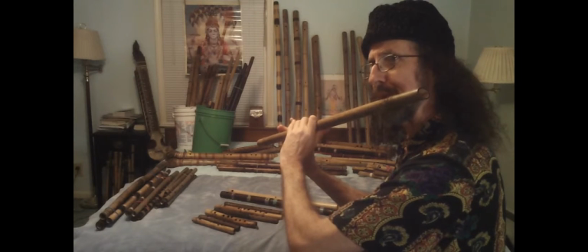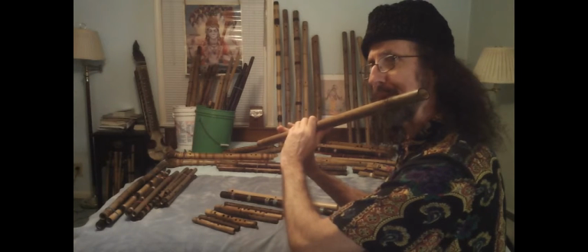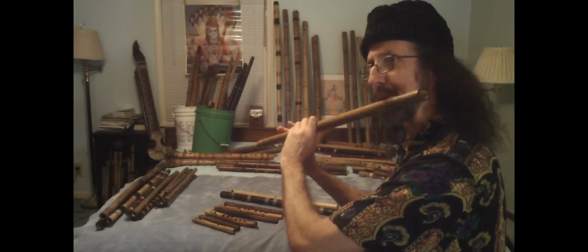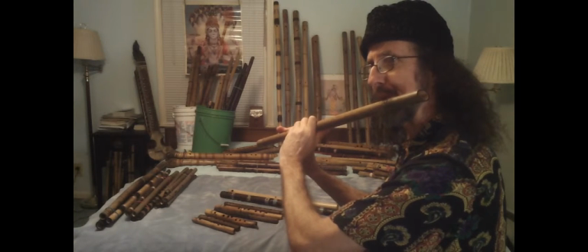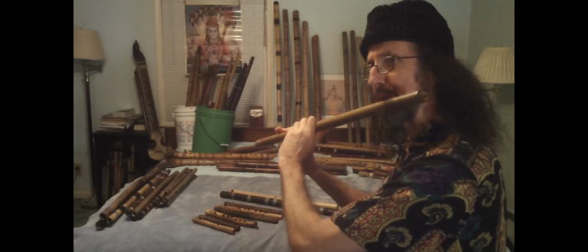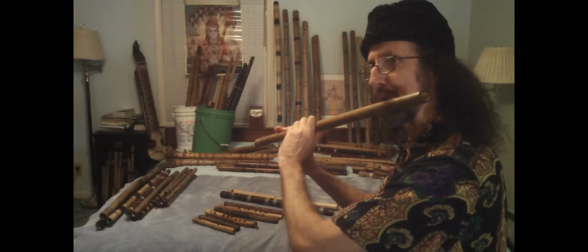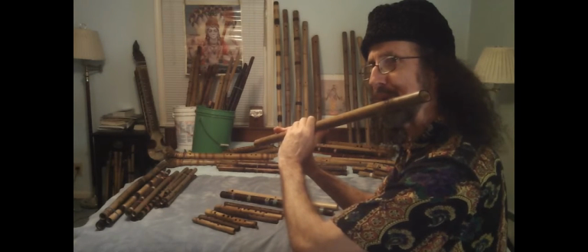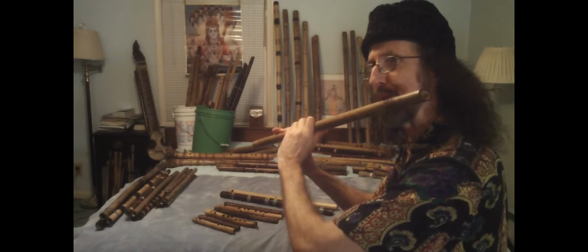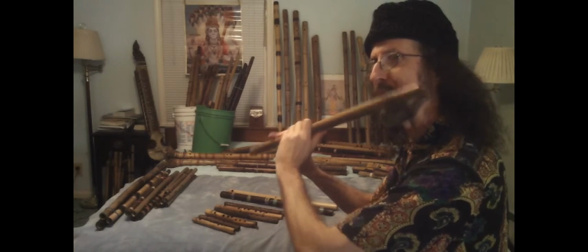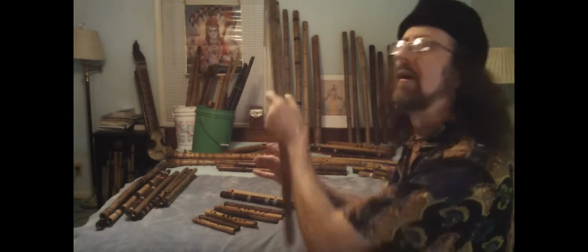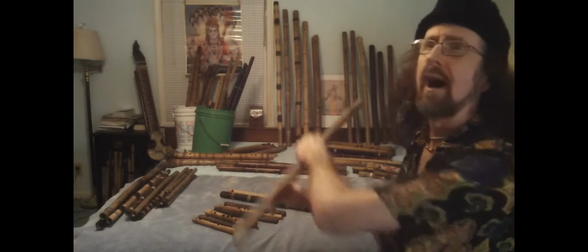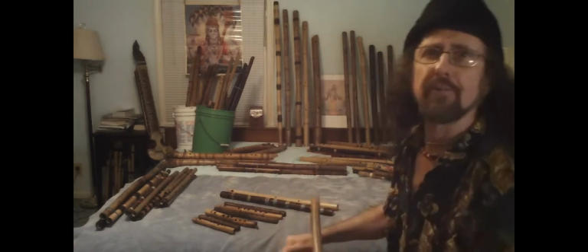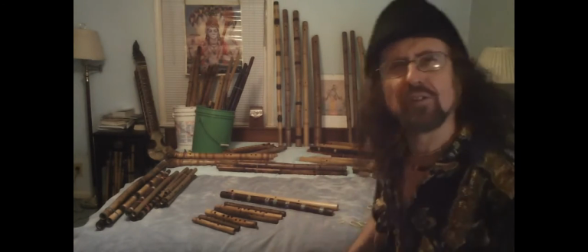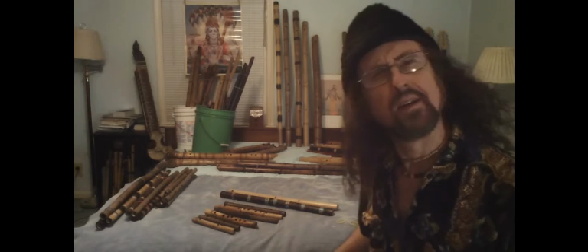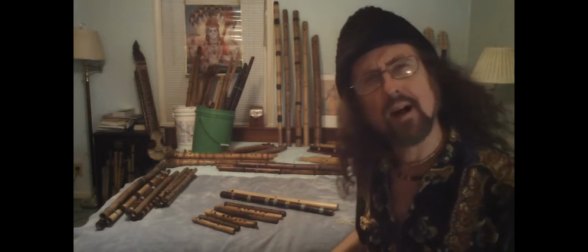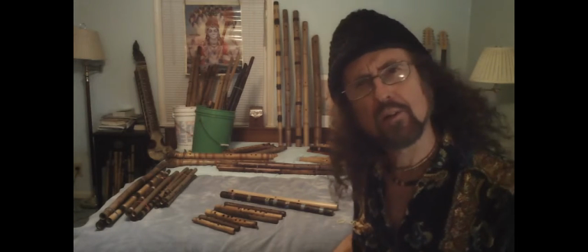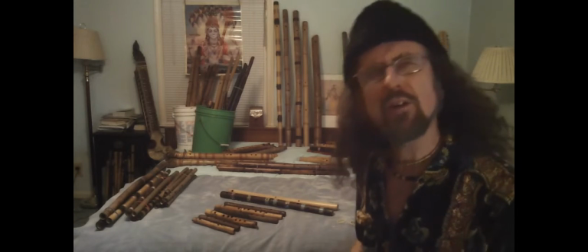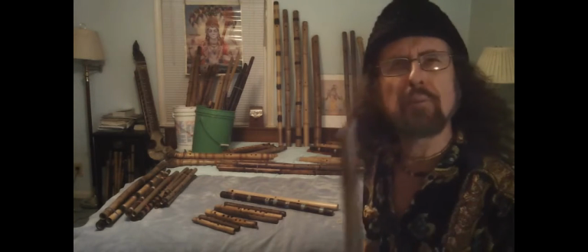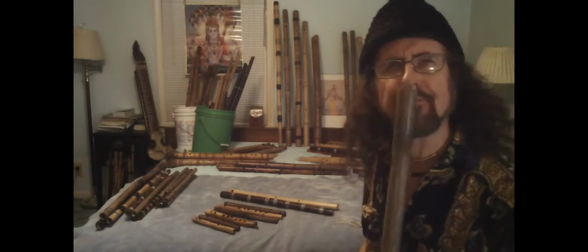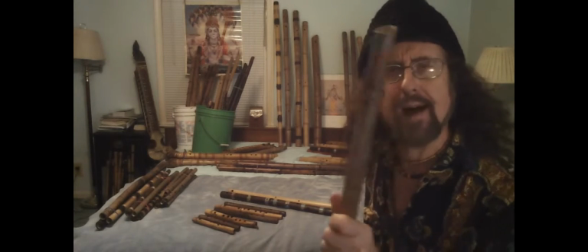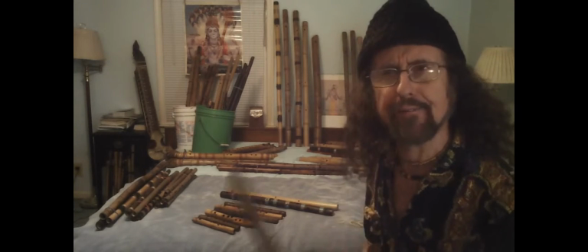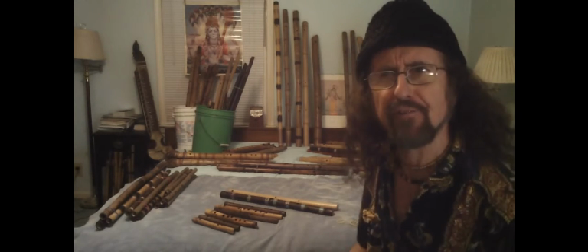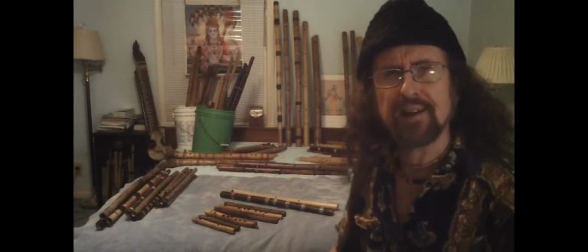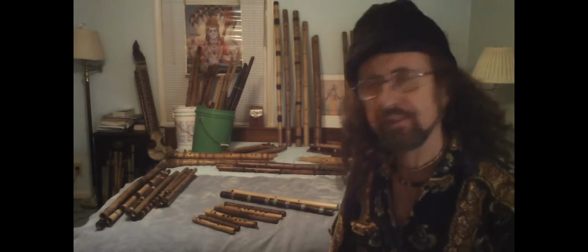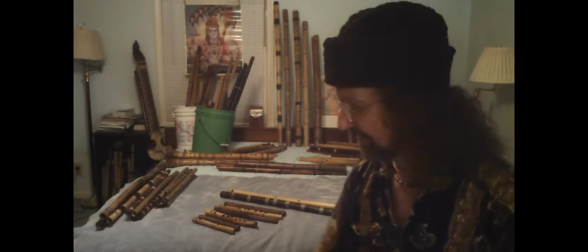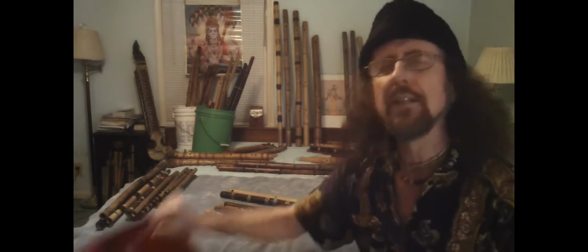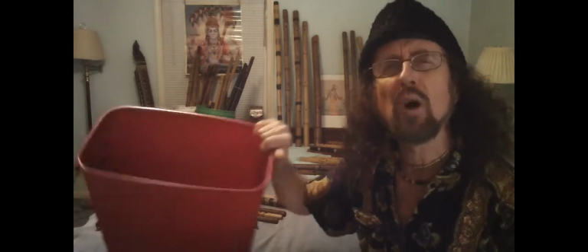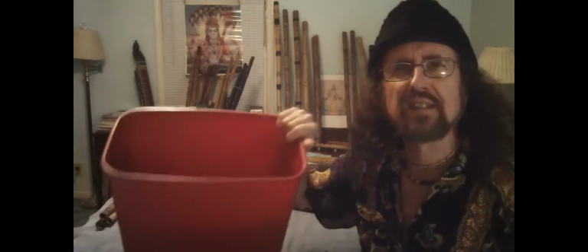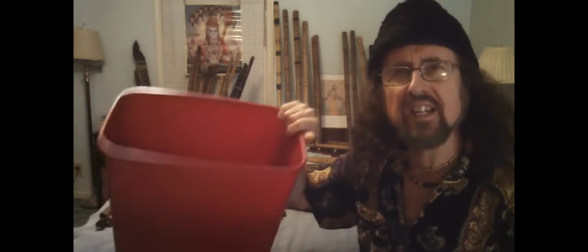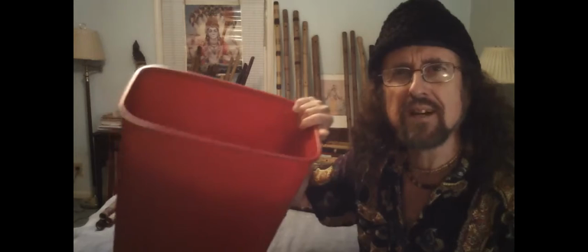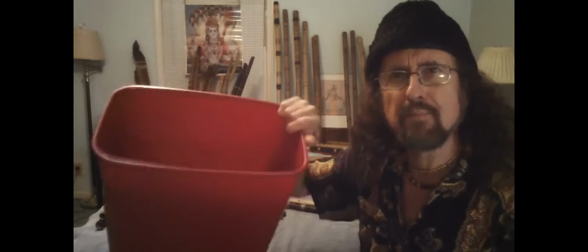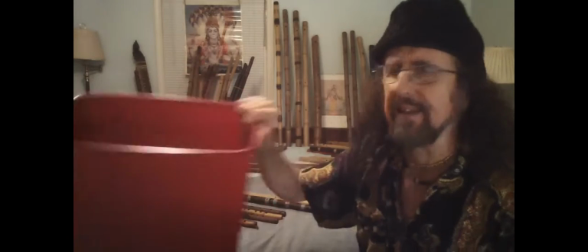Satsang with Mooji. Howdy folks, Das here. Welcome to part five of my series, What's in My Bucket?